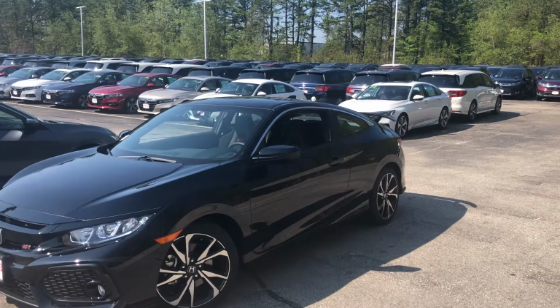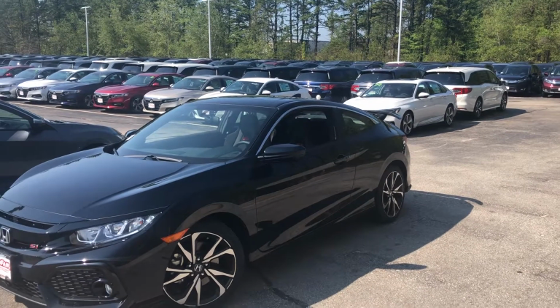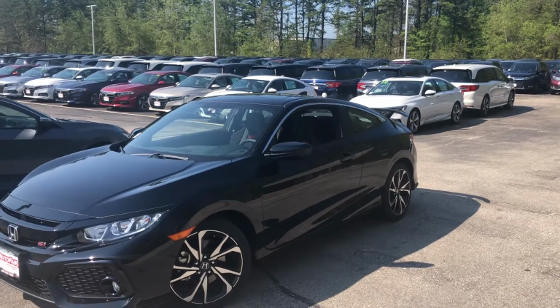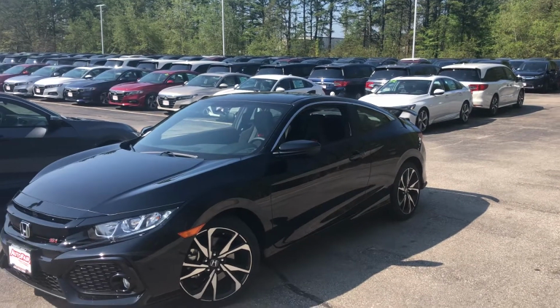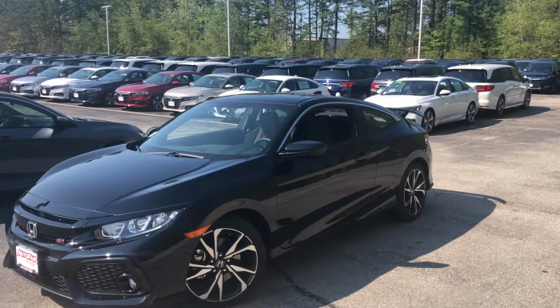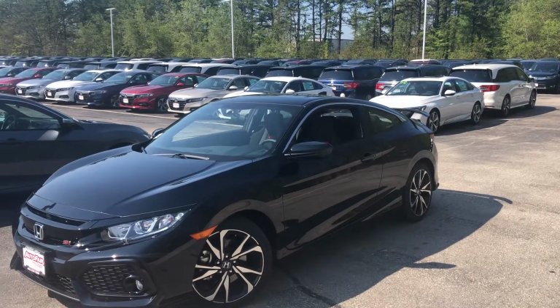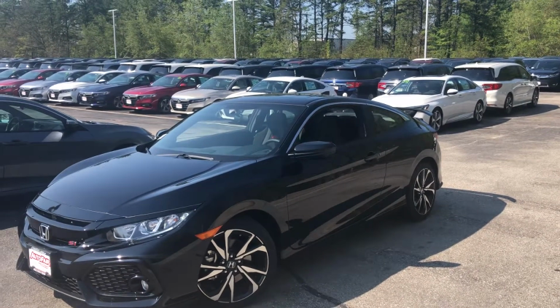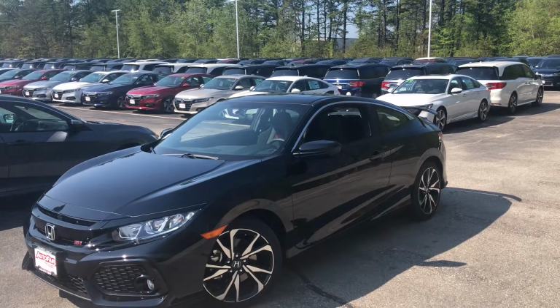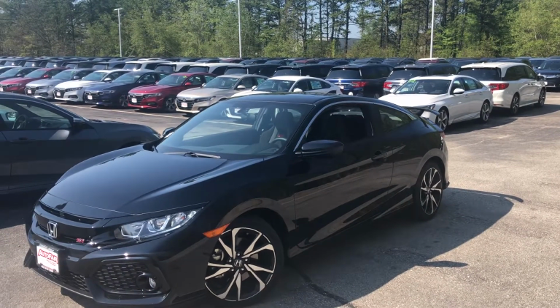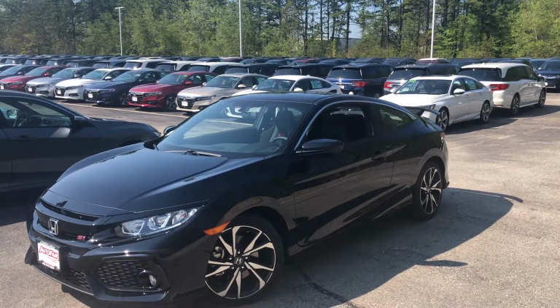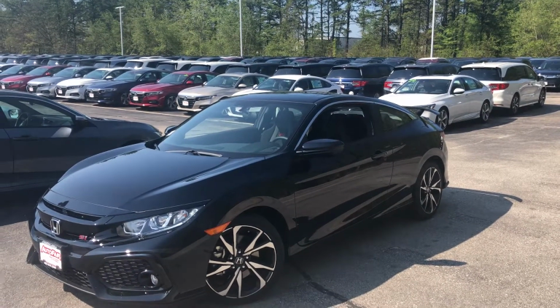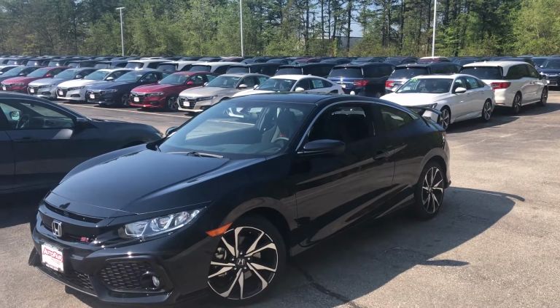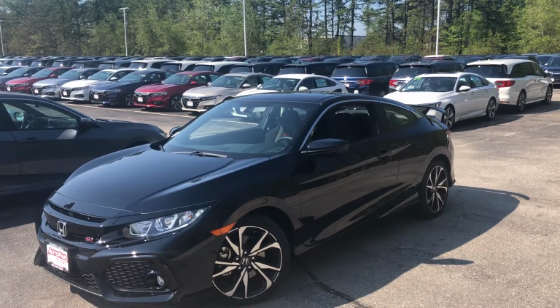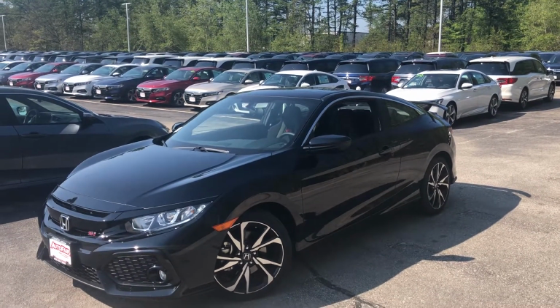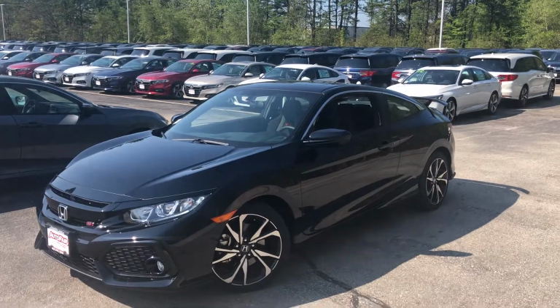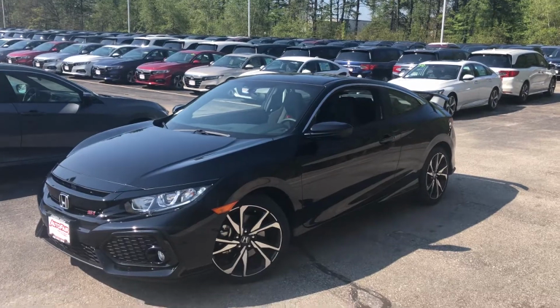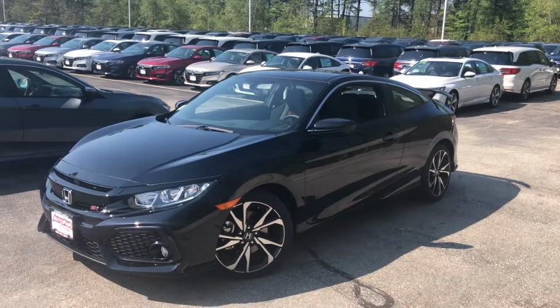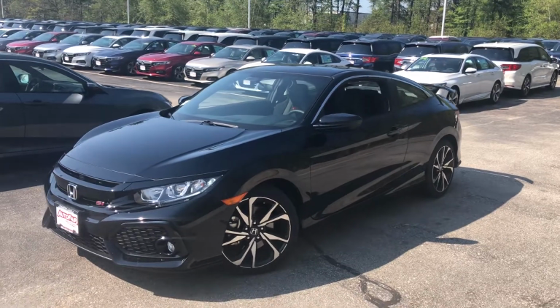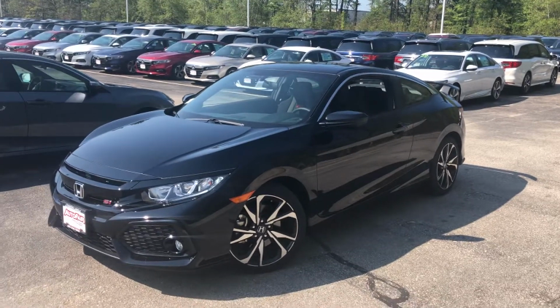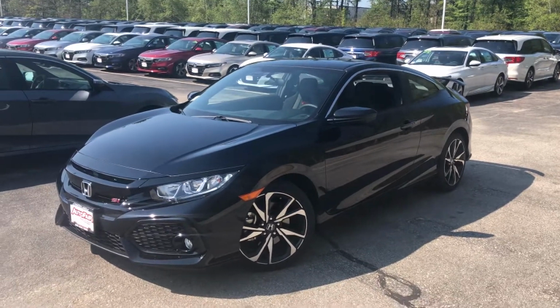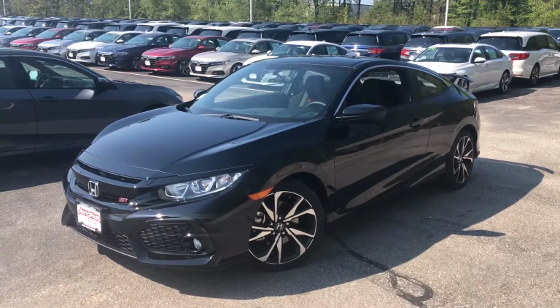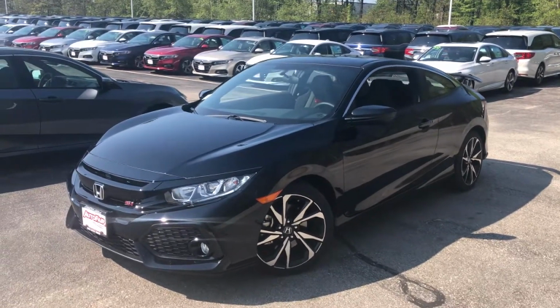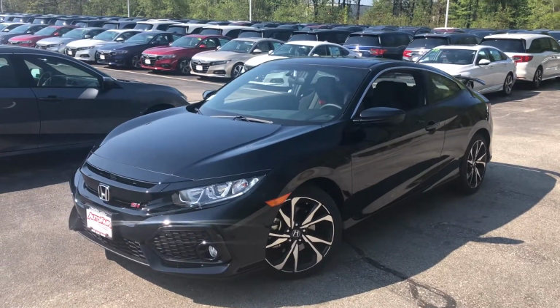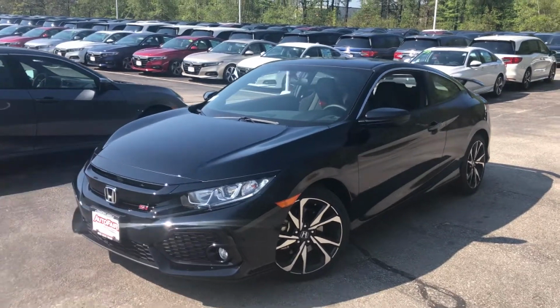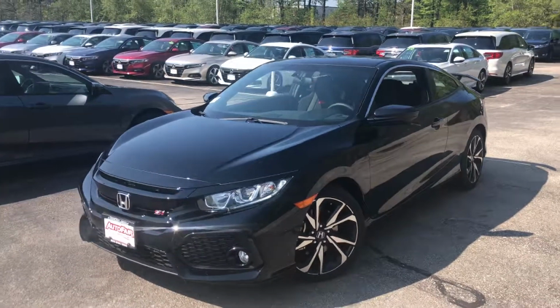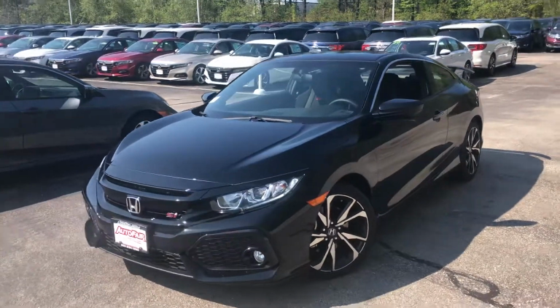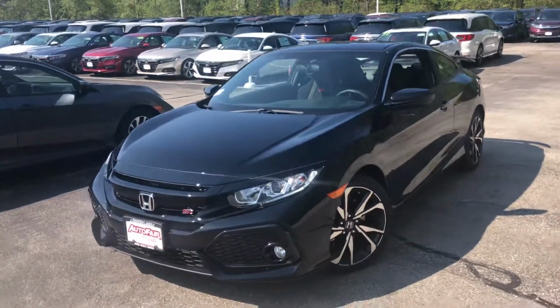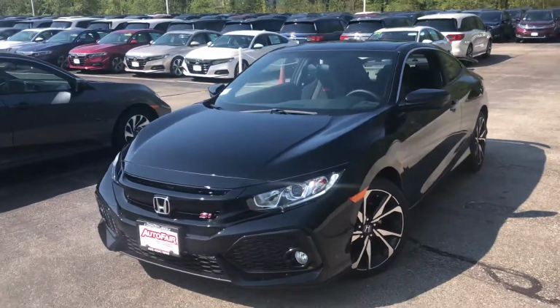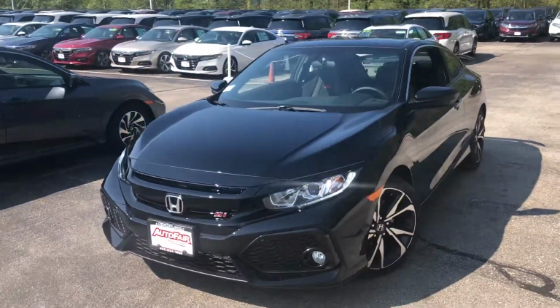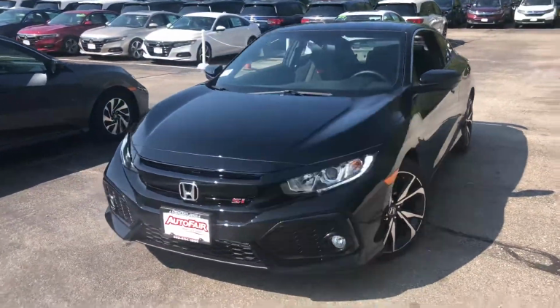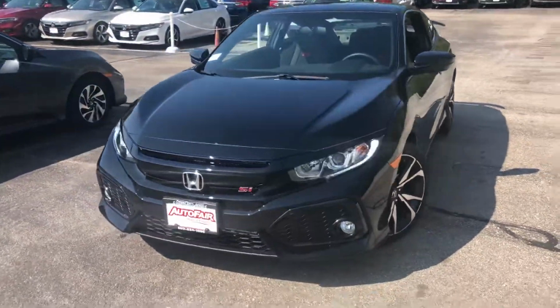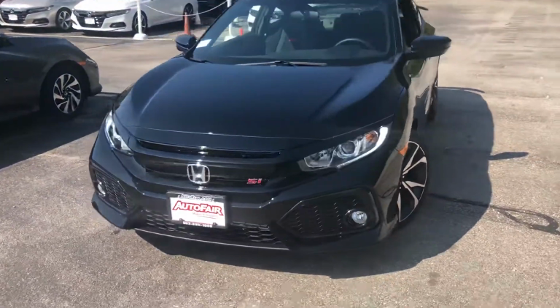Hi John, Nicholas here from AutoFair Honda. I want to get you a quick video on the 2018 Civic Si, give it a little virtual tour of it.